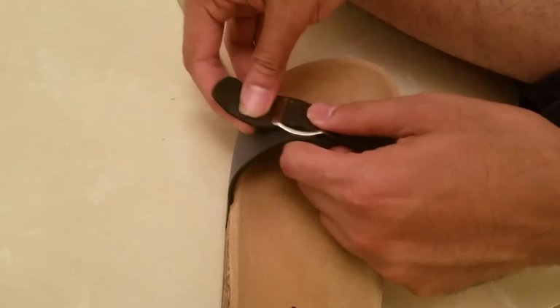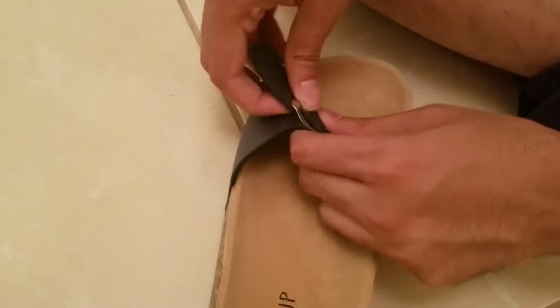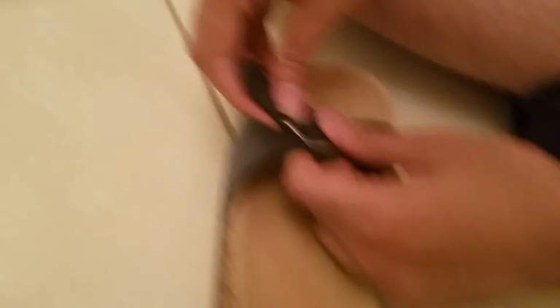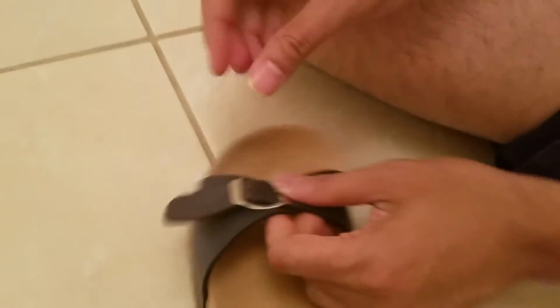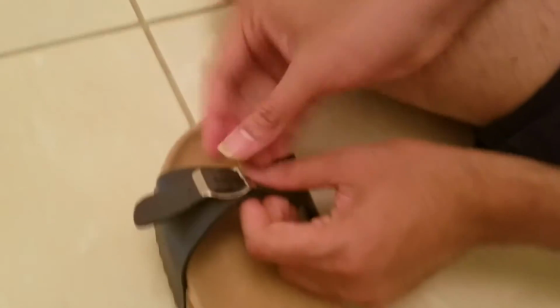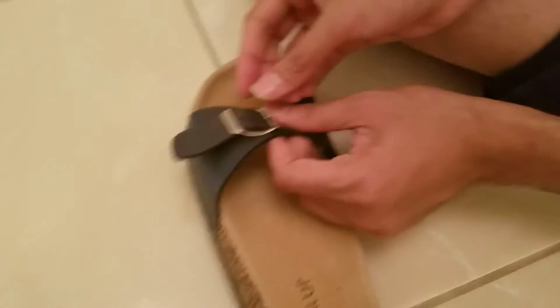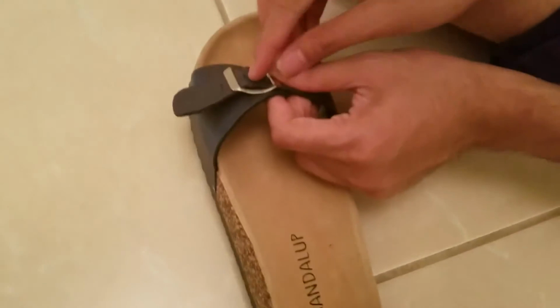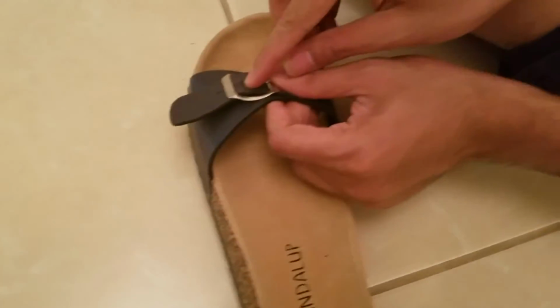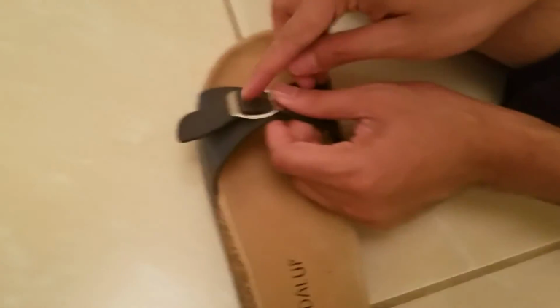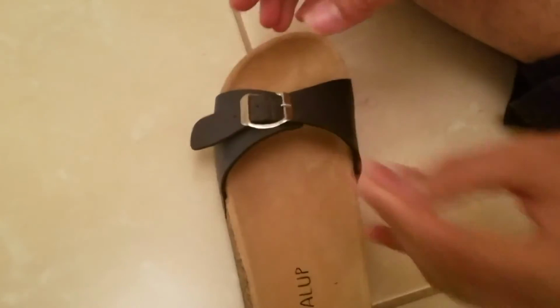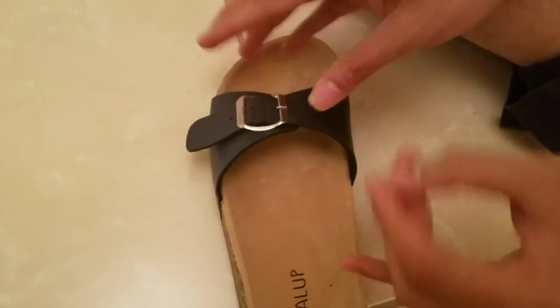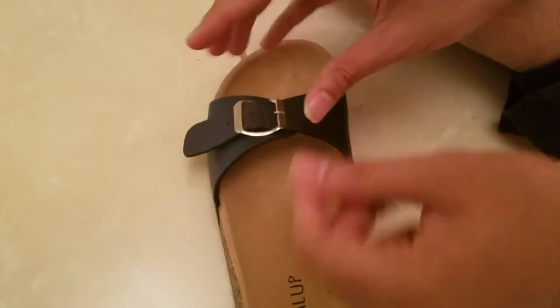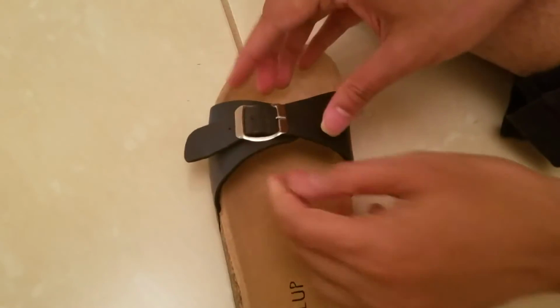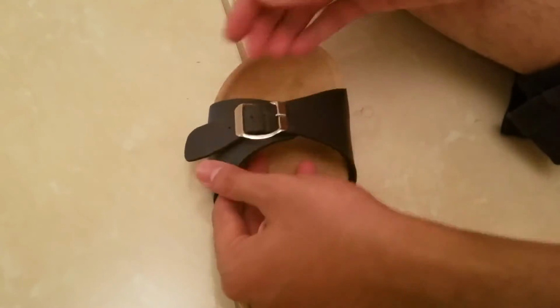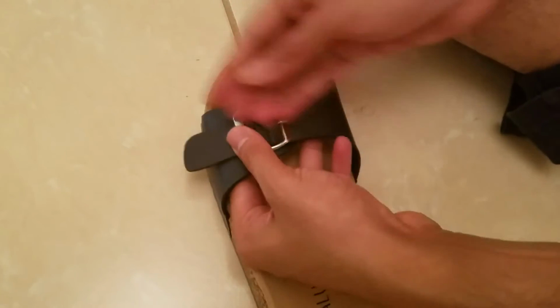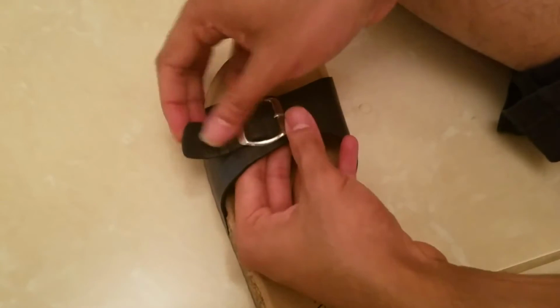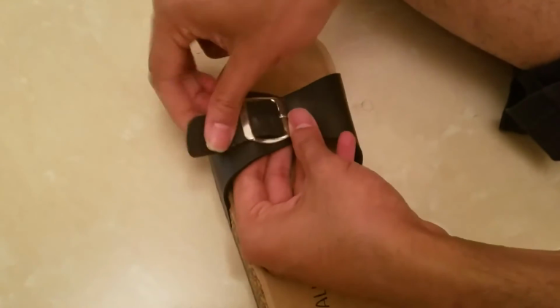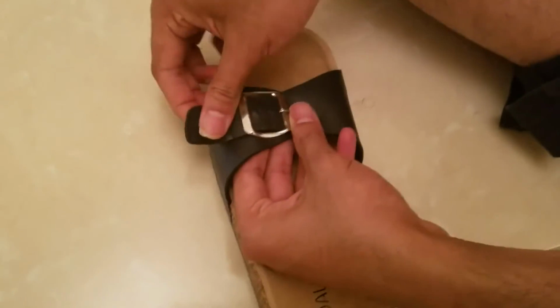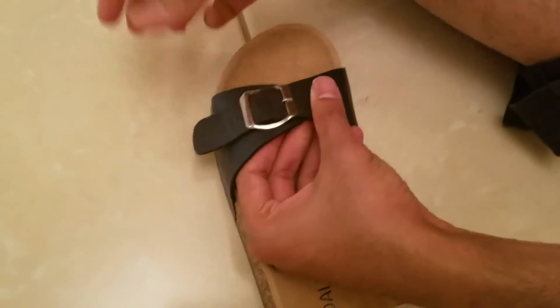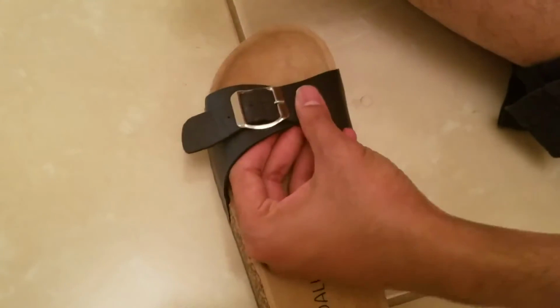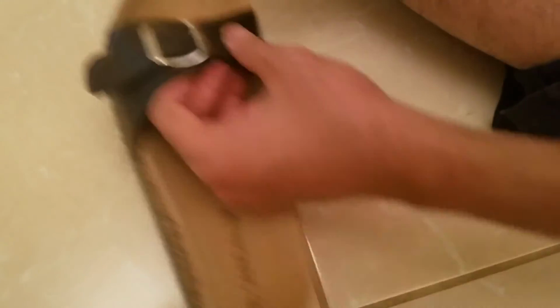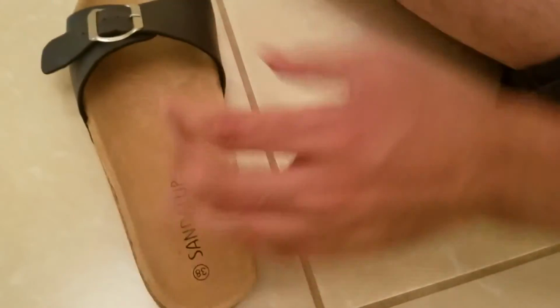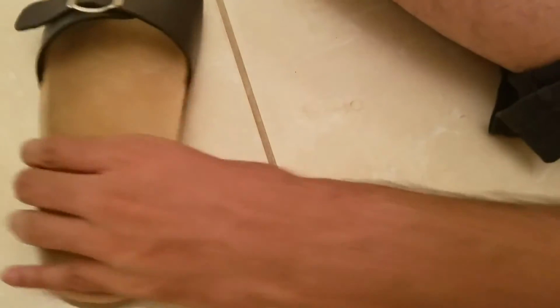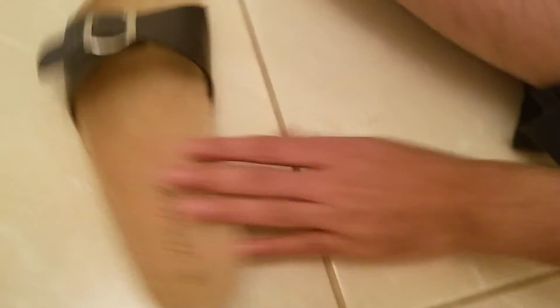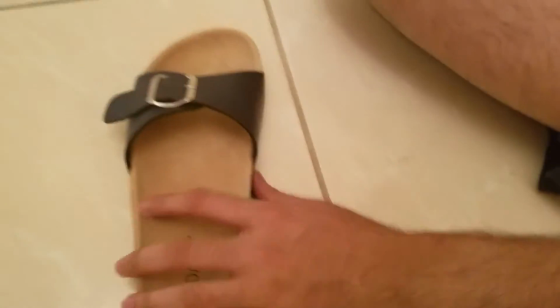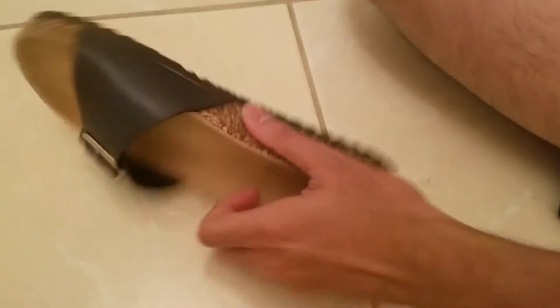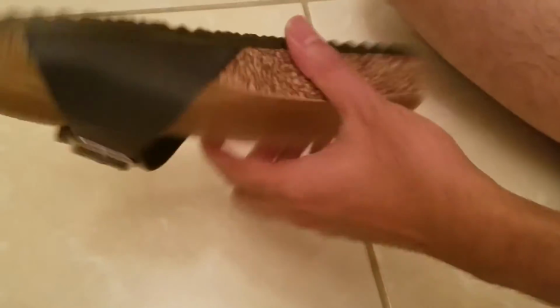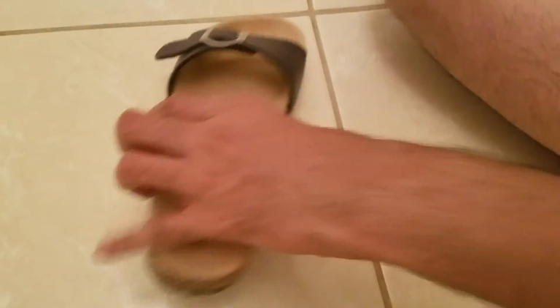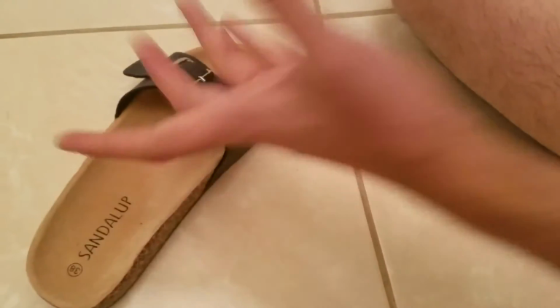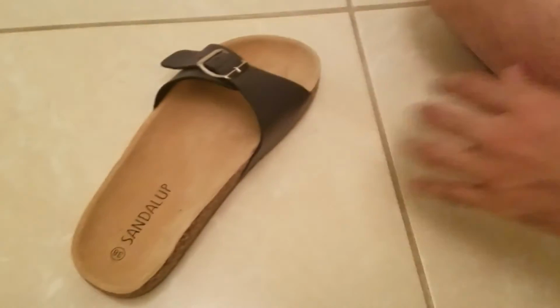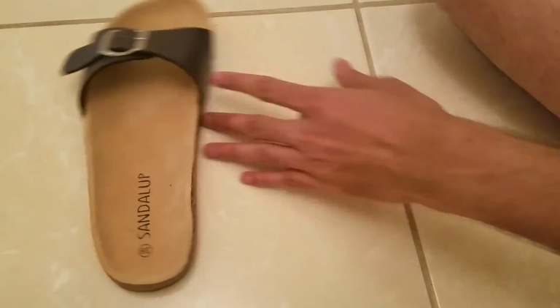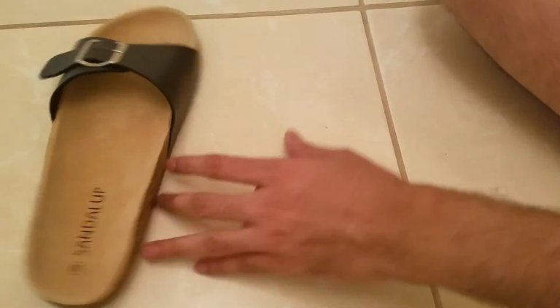You can see there is a small metal part inside here, so this remains sturdy and is not loose. Pretty nice sandals — nice for the price actually.